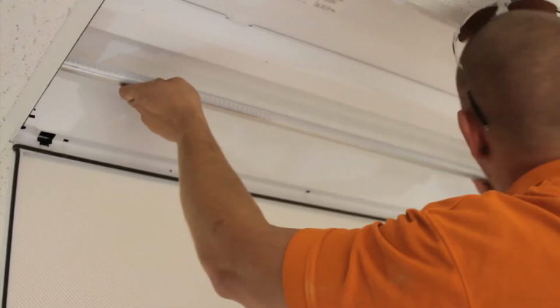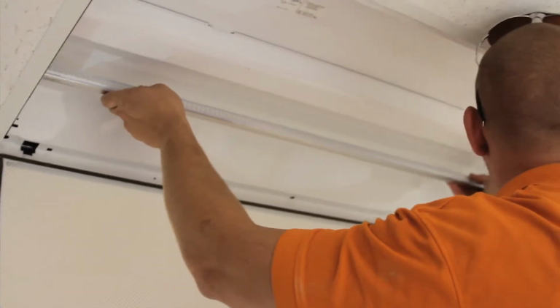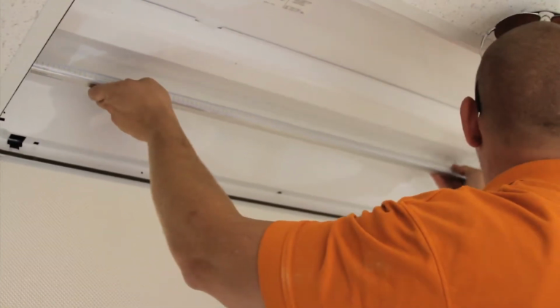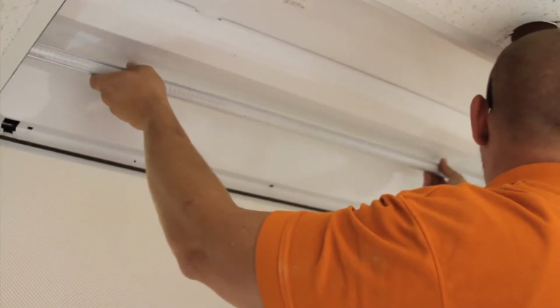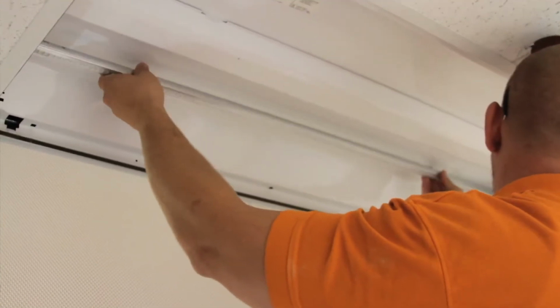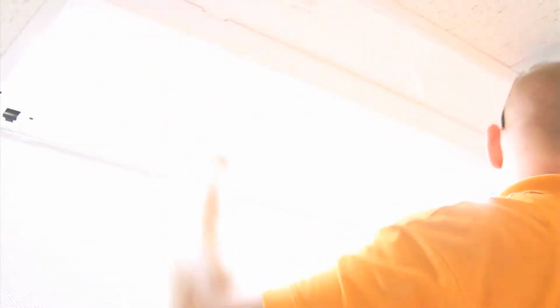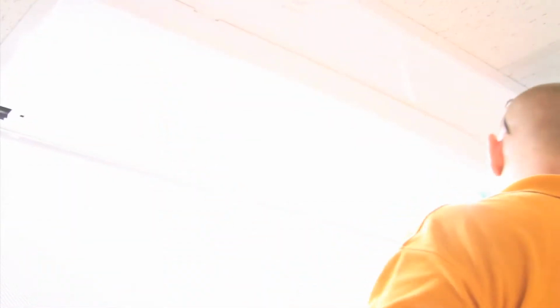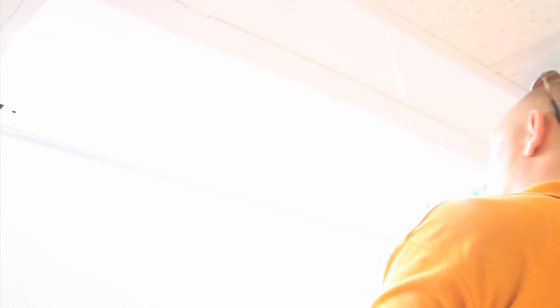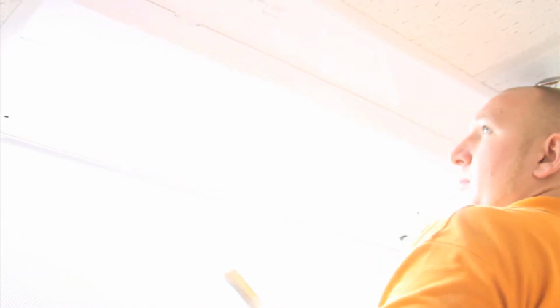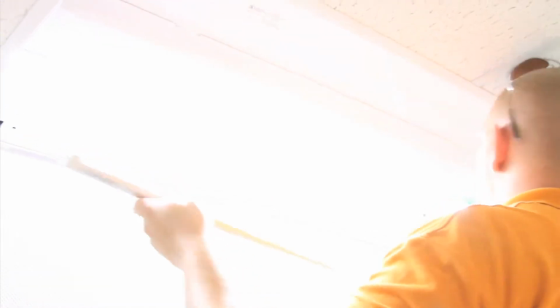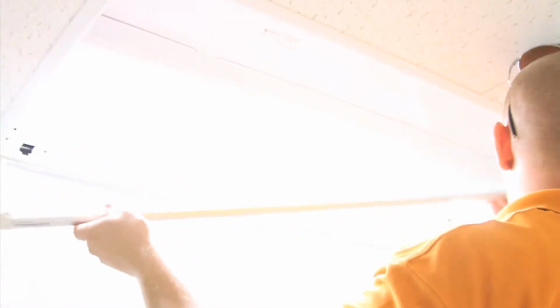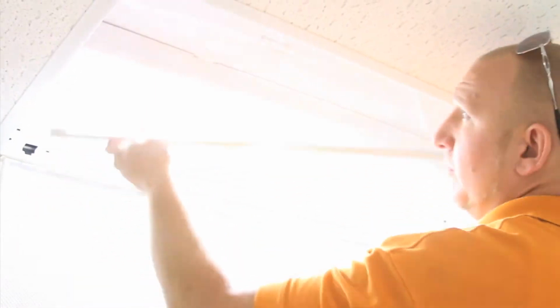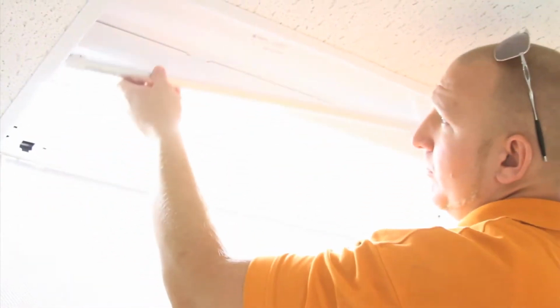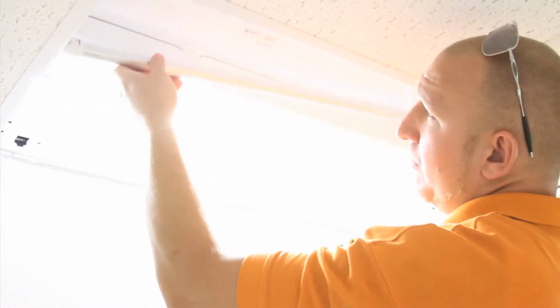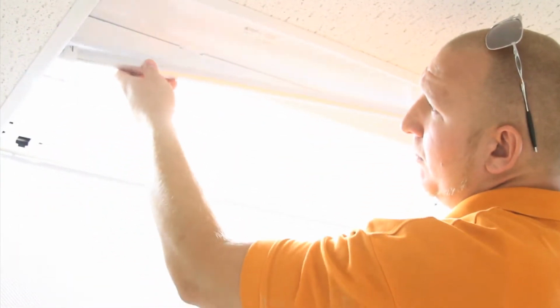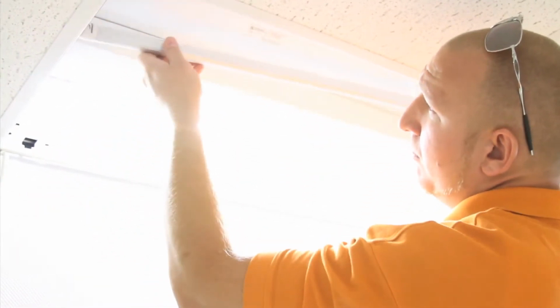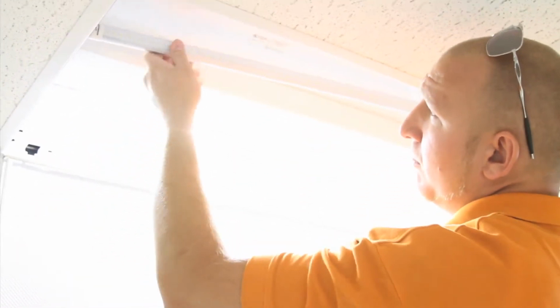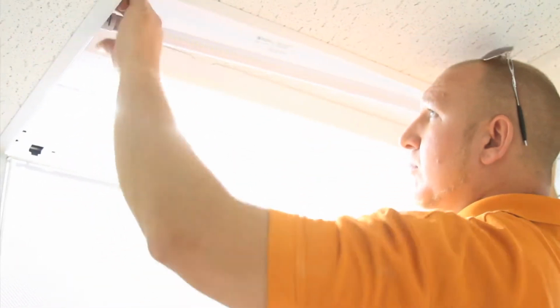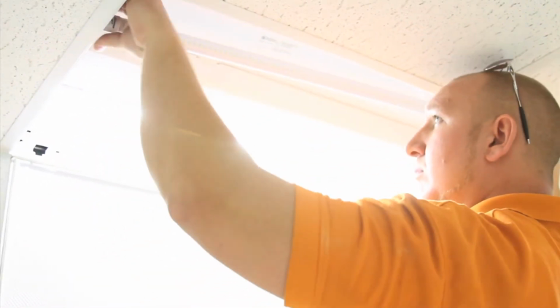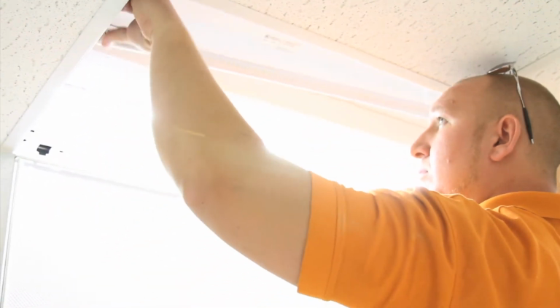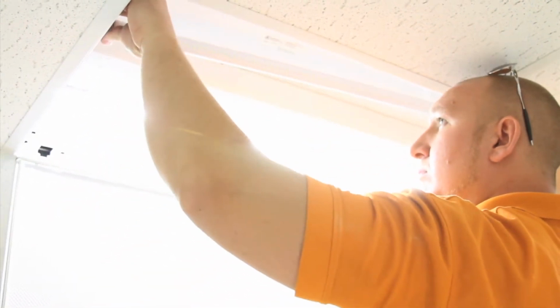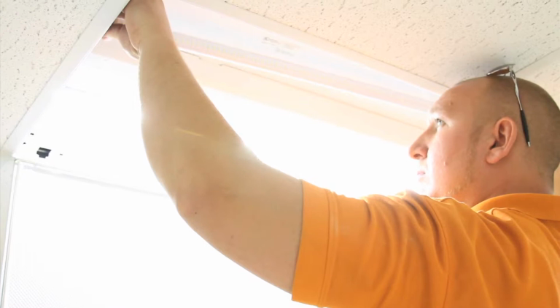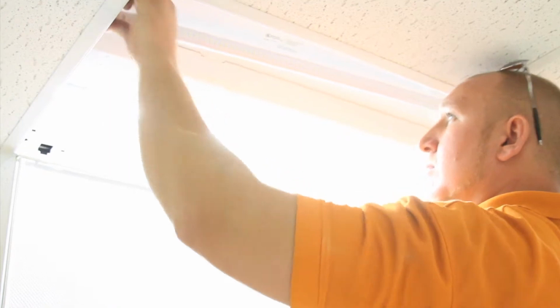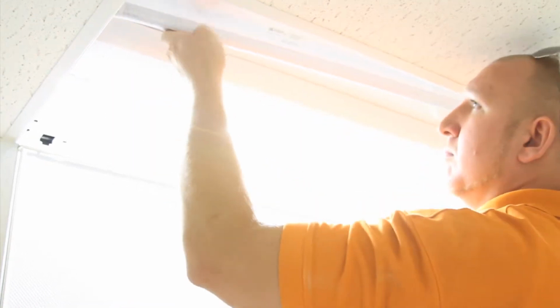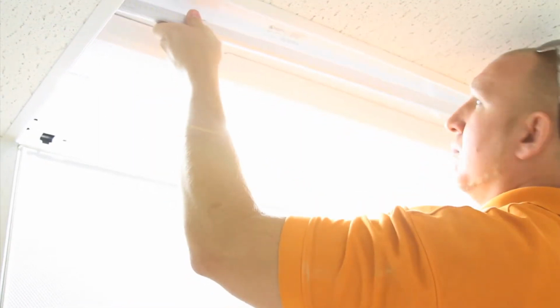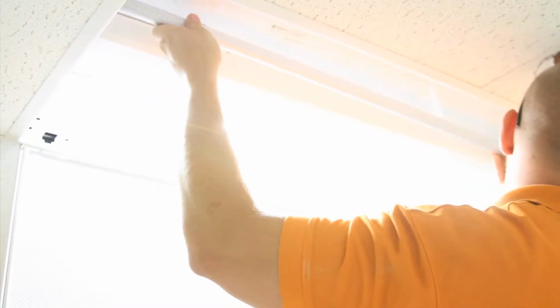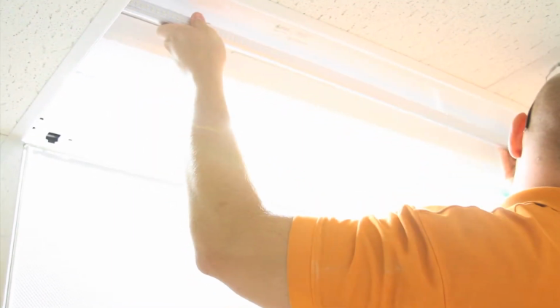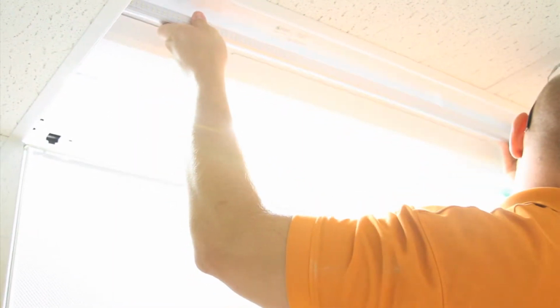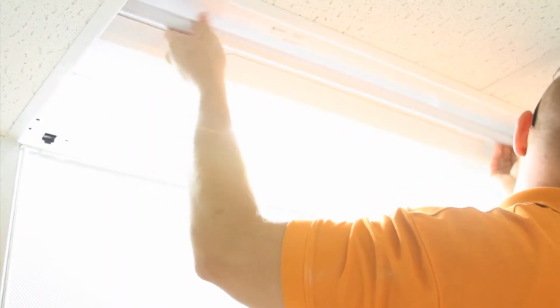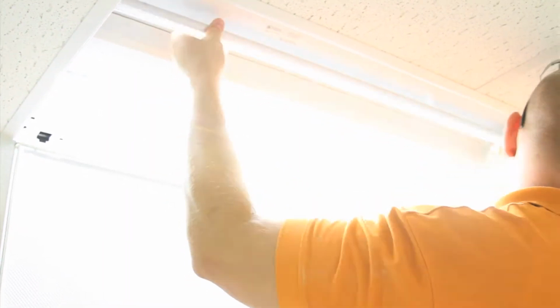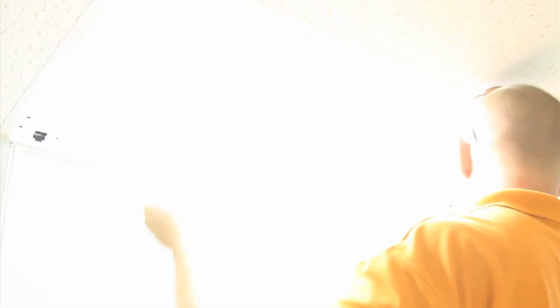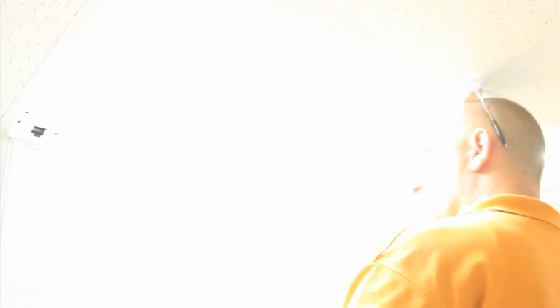It's as simple as that. This fixture is now using 67% less energy than before, with at least as much light — but as you can see, much better light.